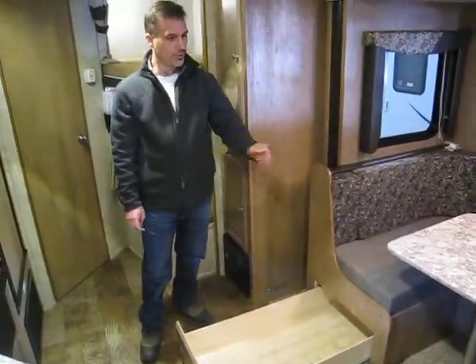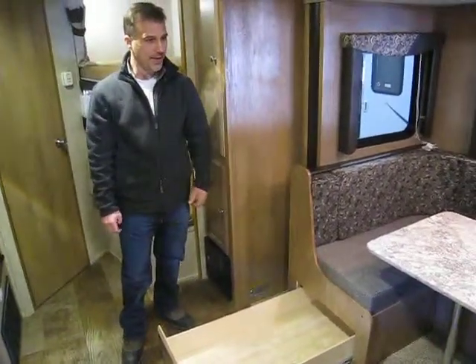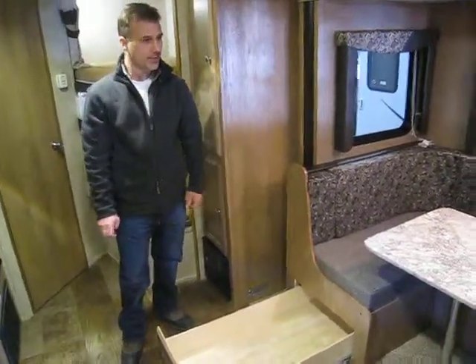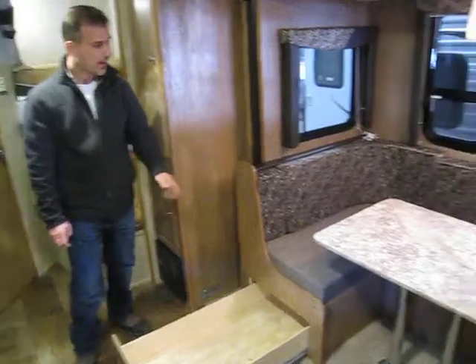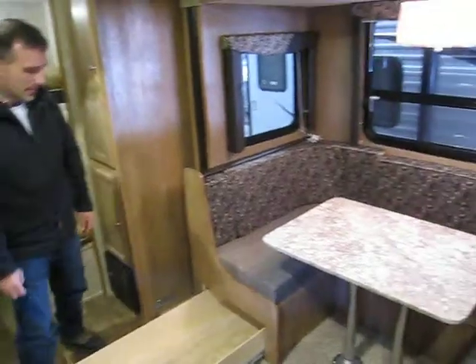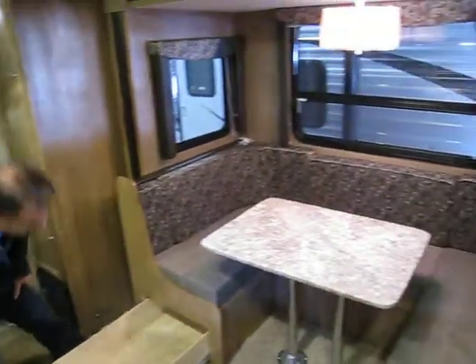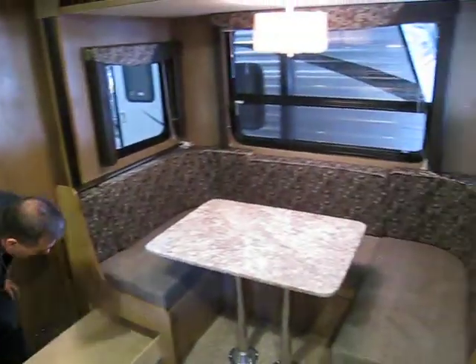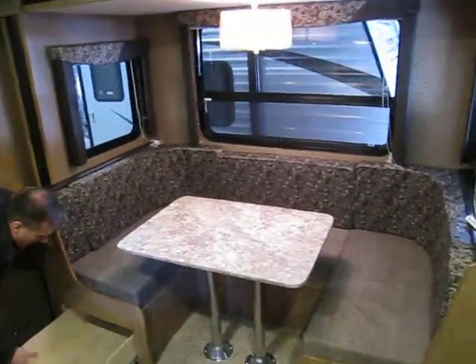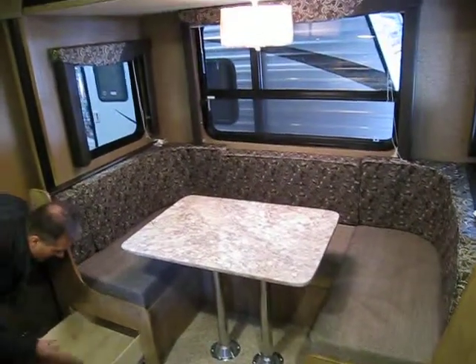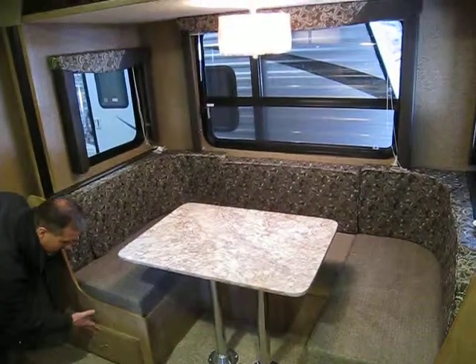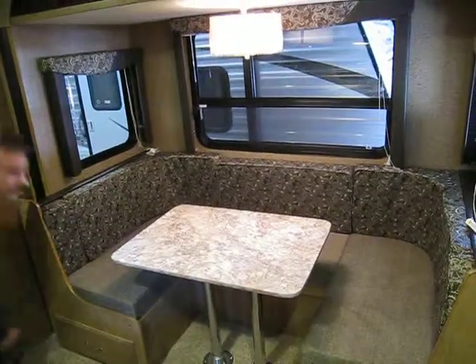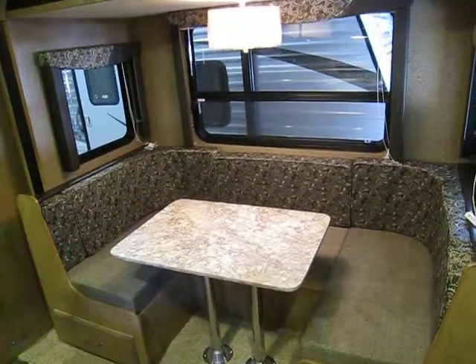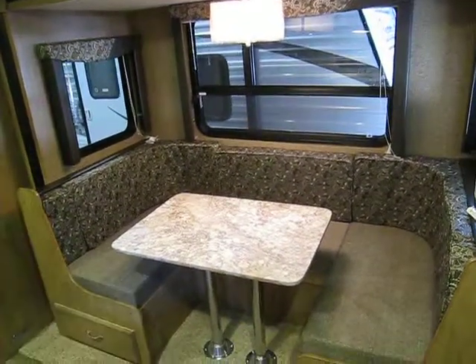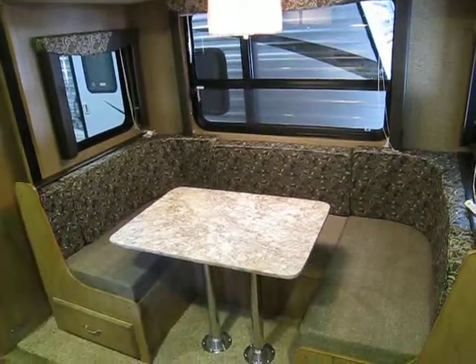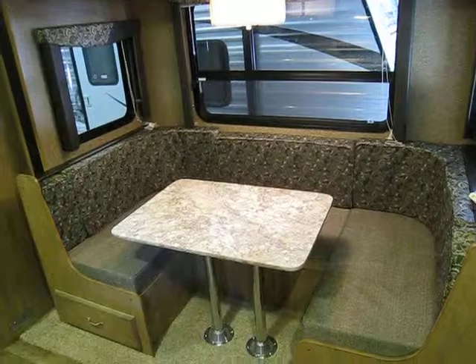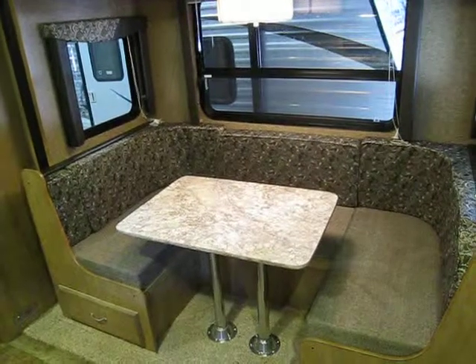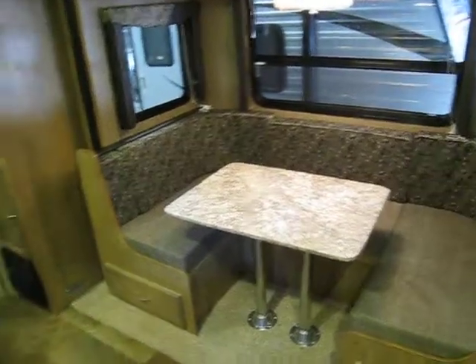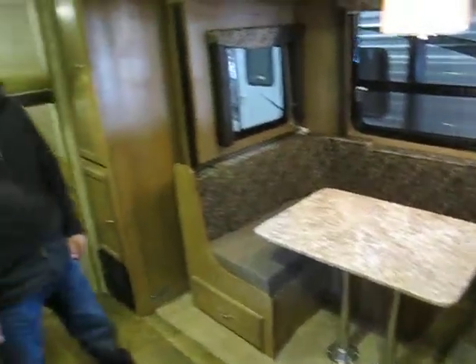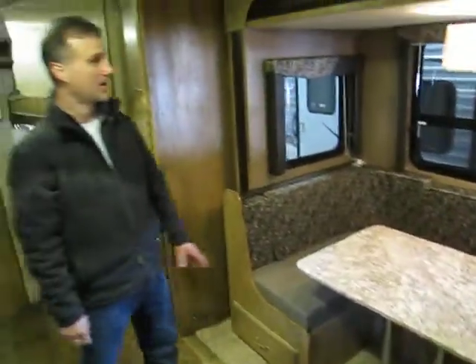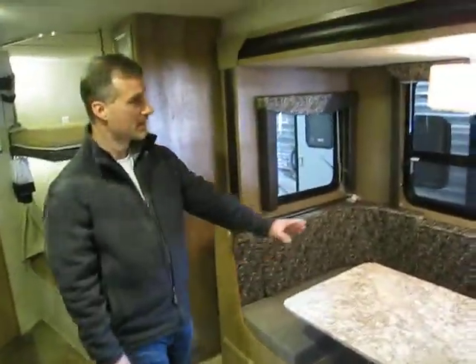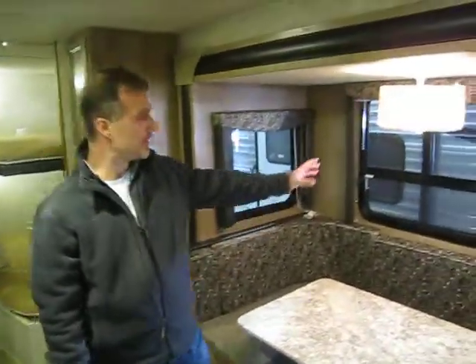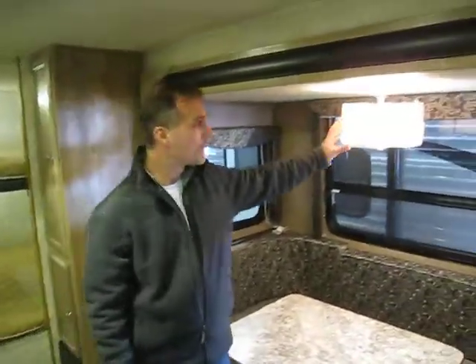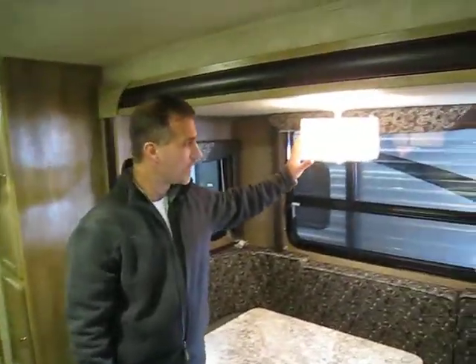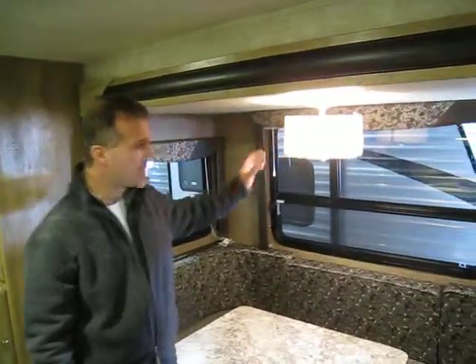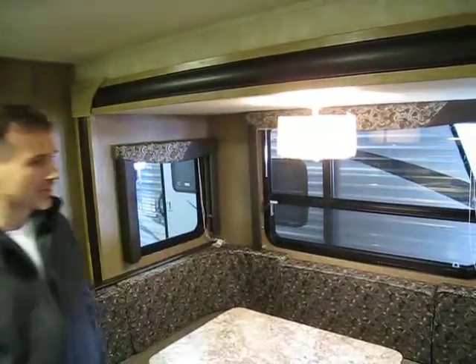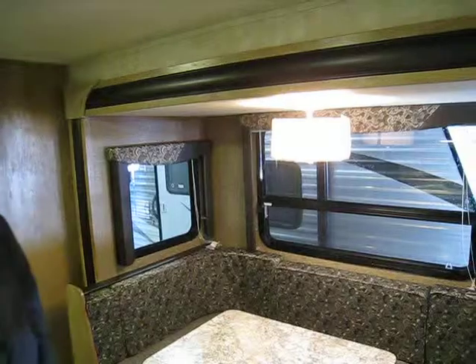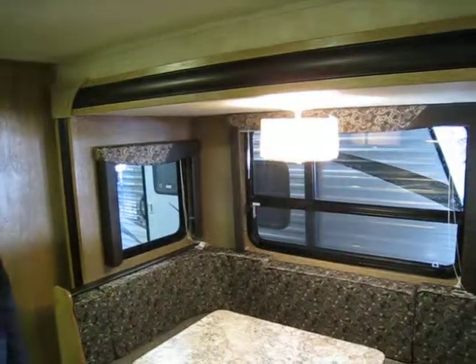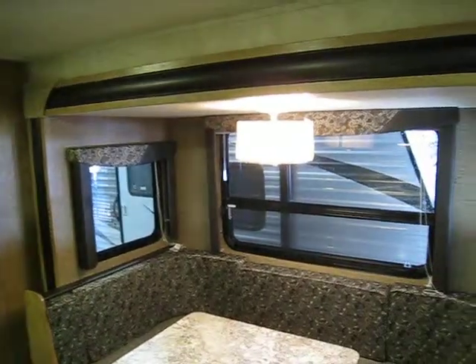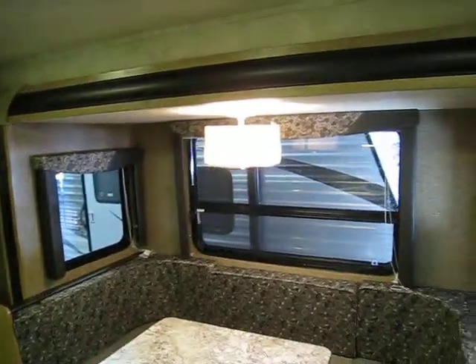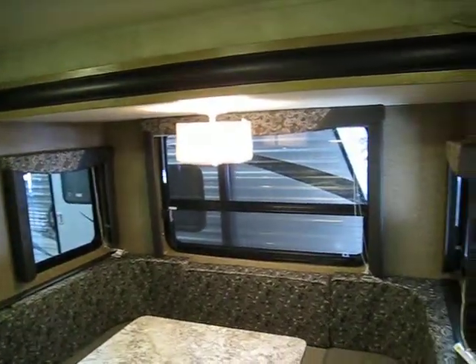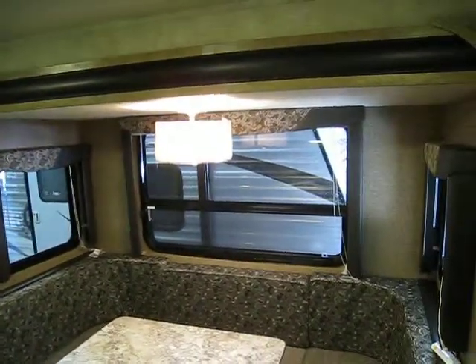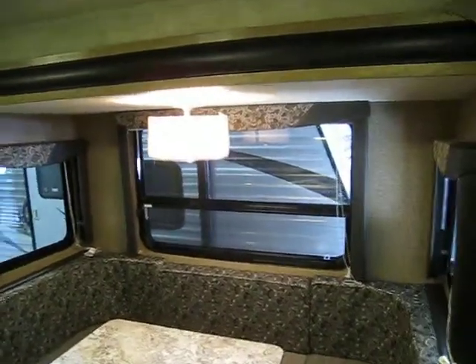U-shaped dinette — that's 42 inch by 80 inch. They added a nice little light fixture here to dress it up a little bit. Quite nice.